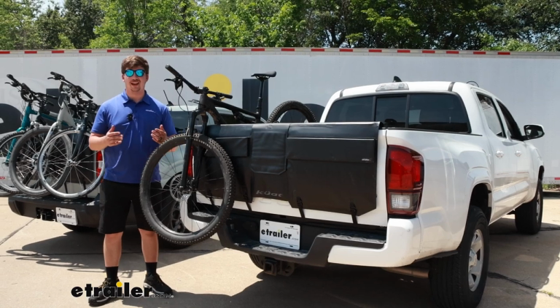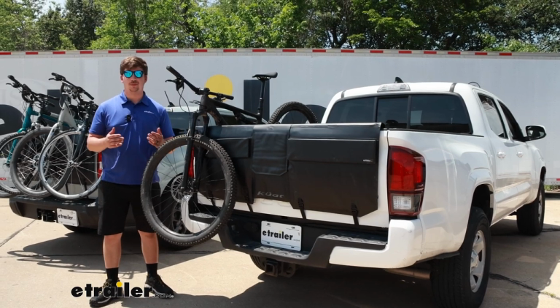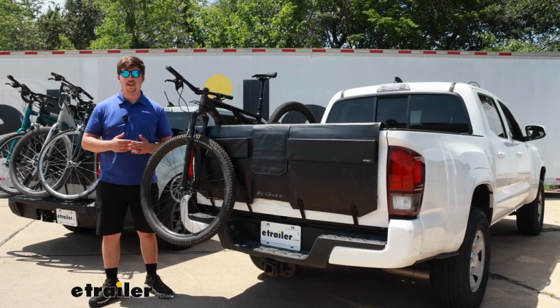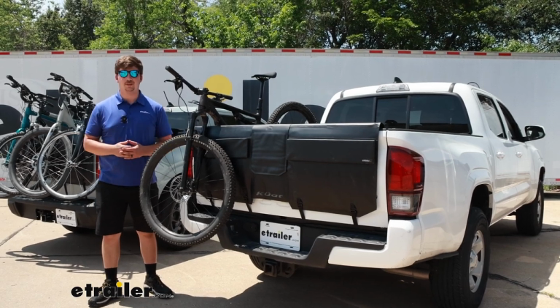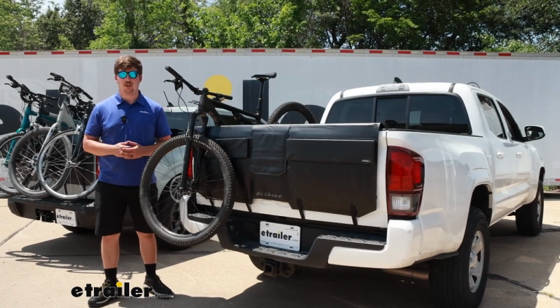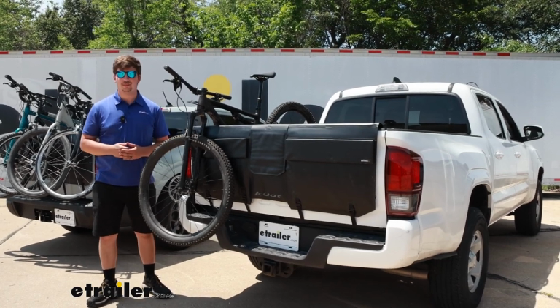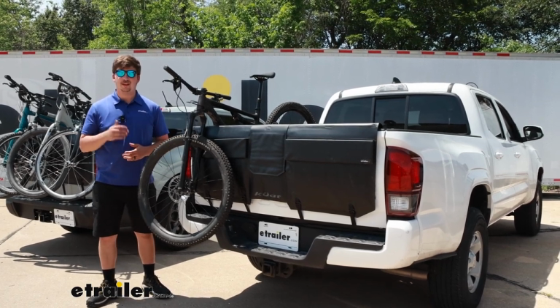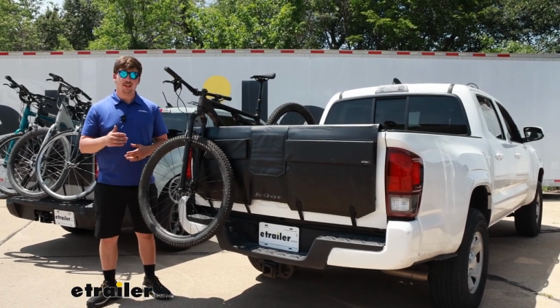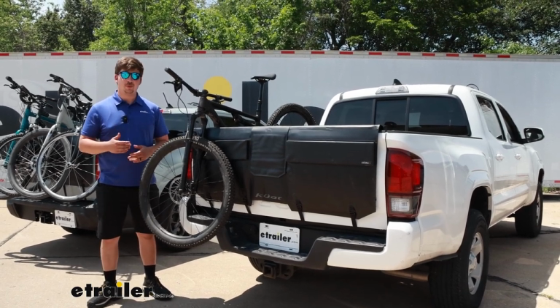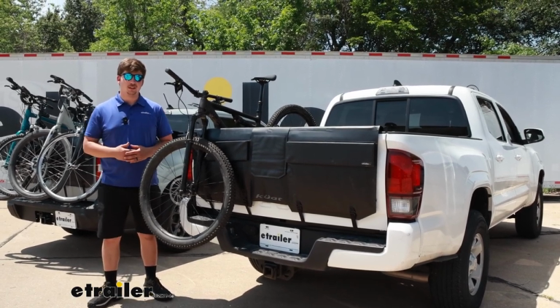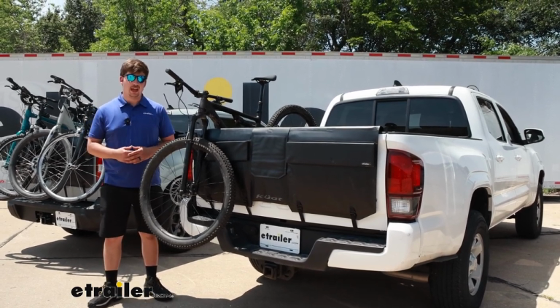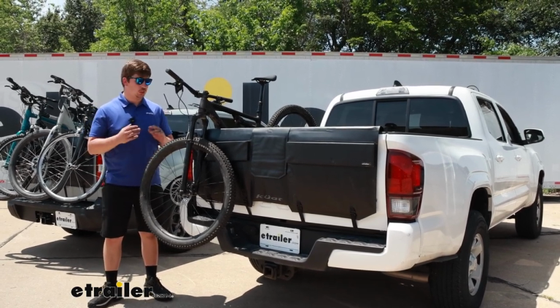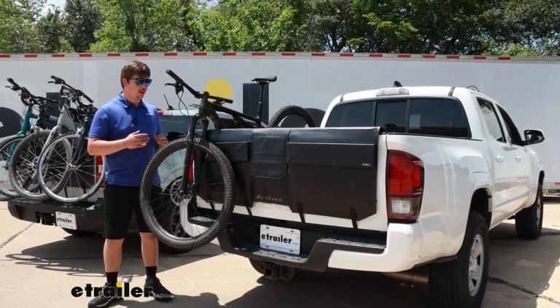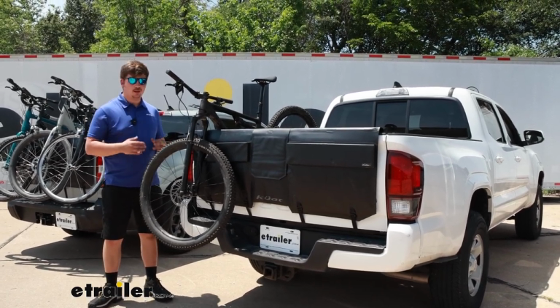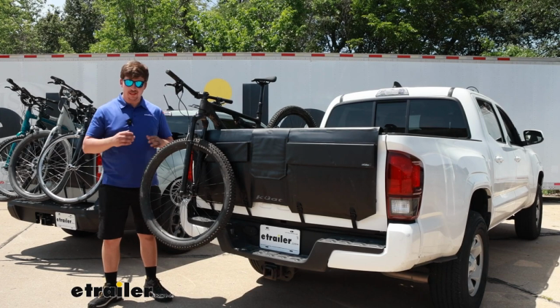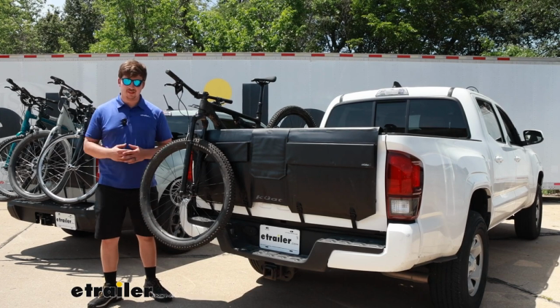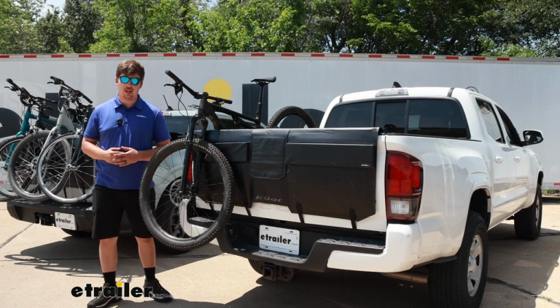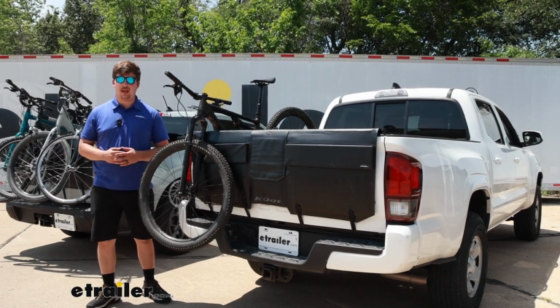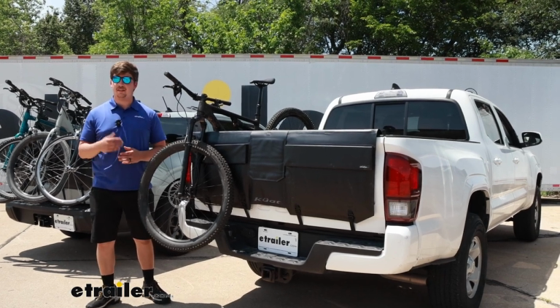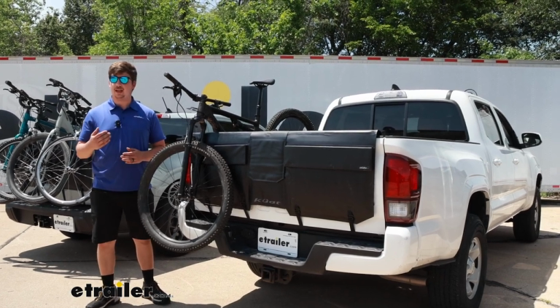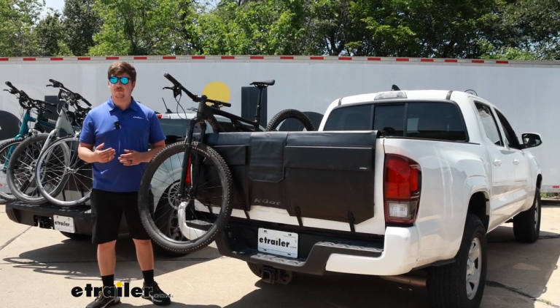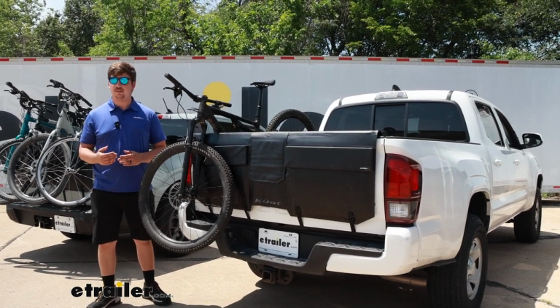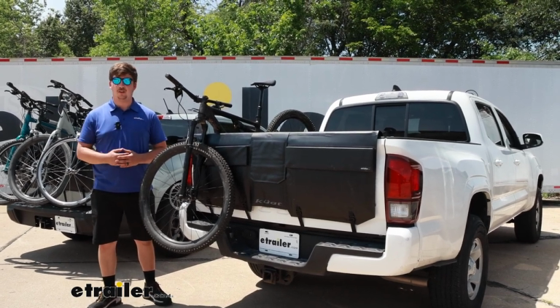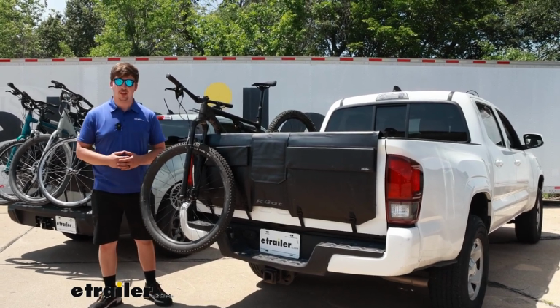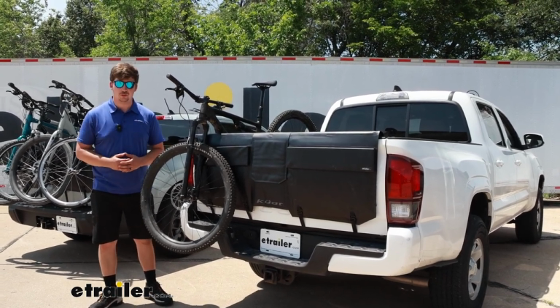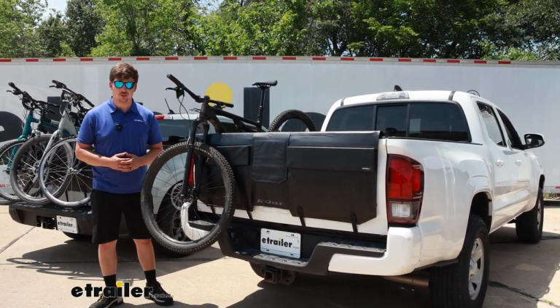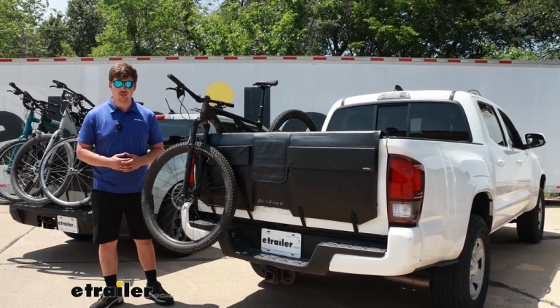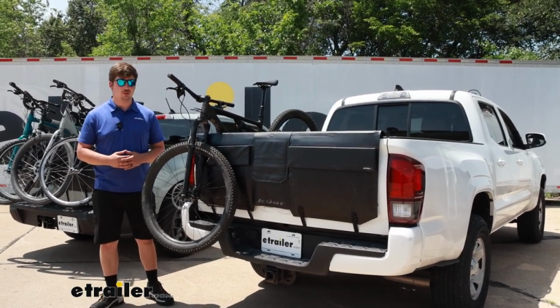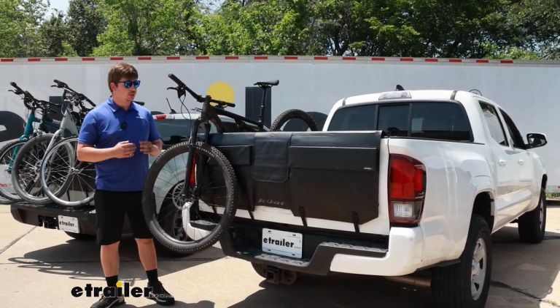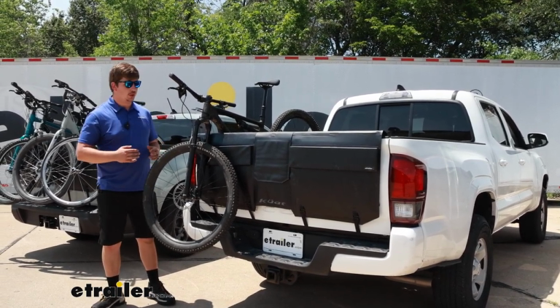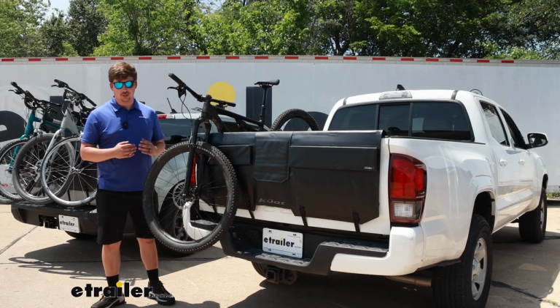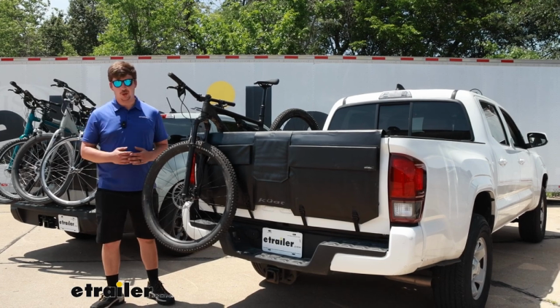Hi everyone, Aiden here with eTrailer. Today we're going to be taking a look at the Kuat Huck mid-sized tailgate pad and seeing how it fits on the back of our 2022 Toyota Tacoma.